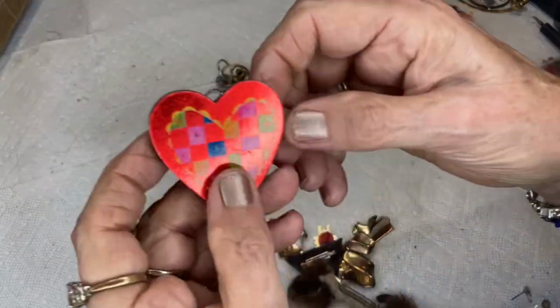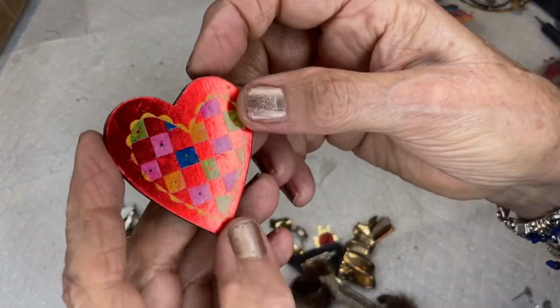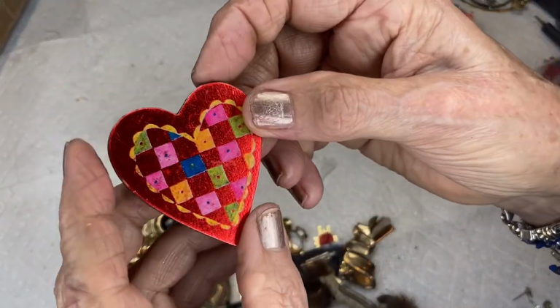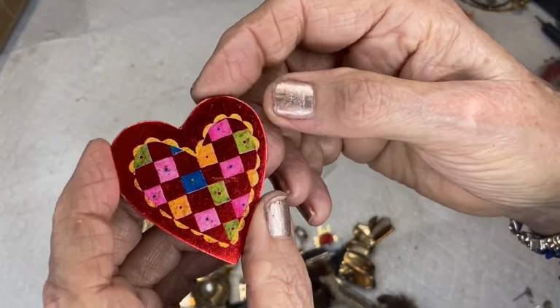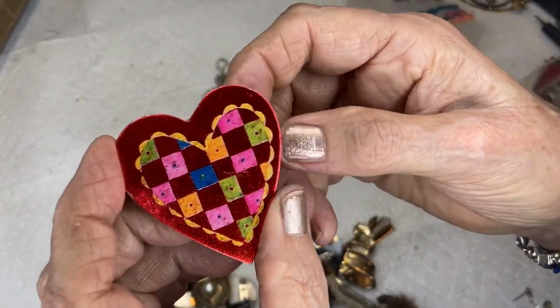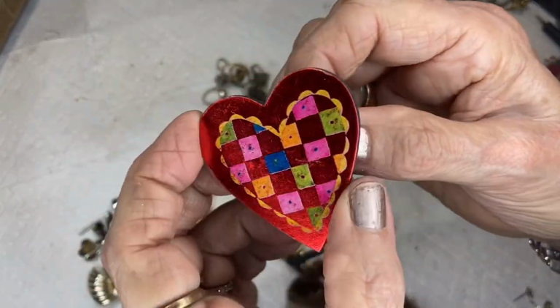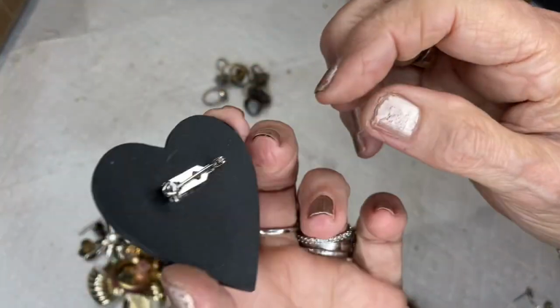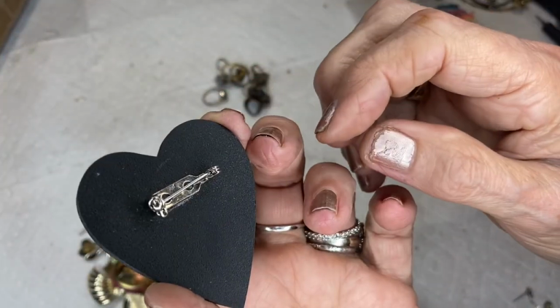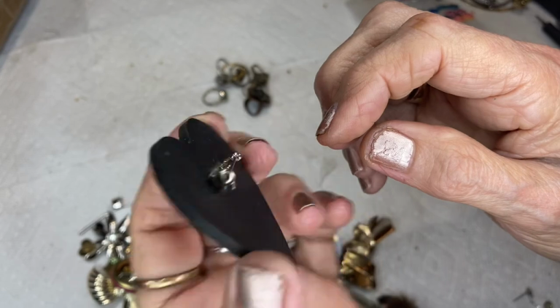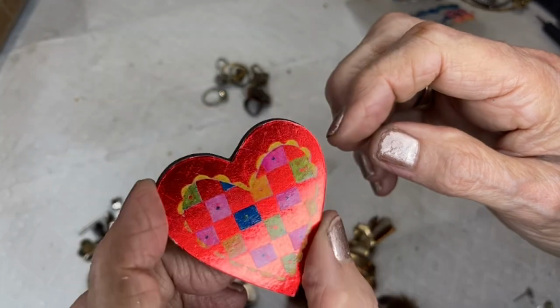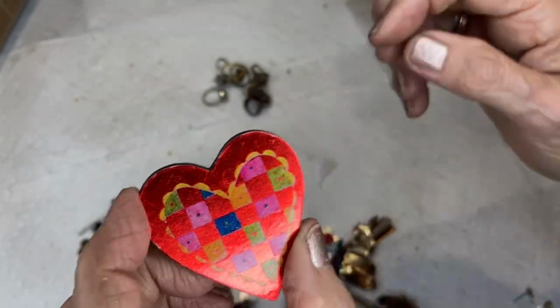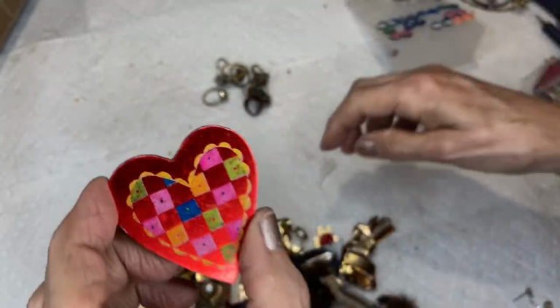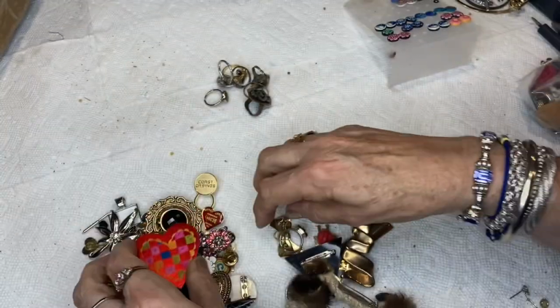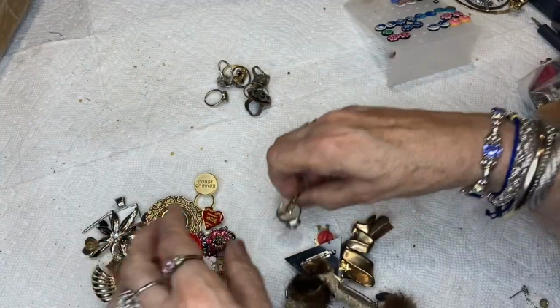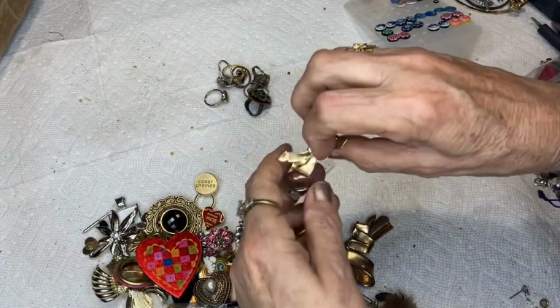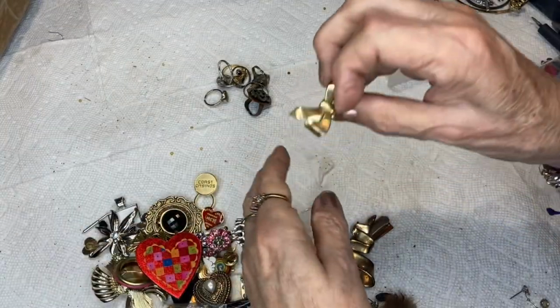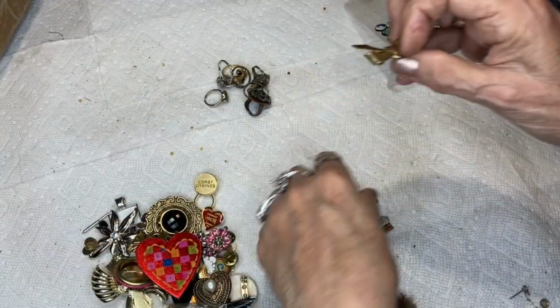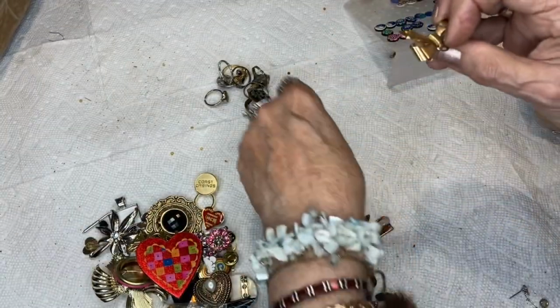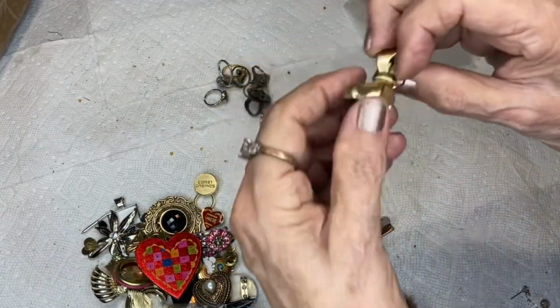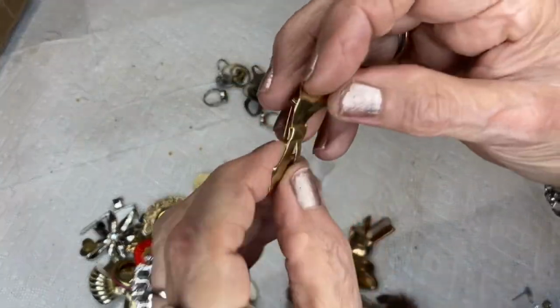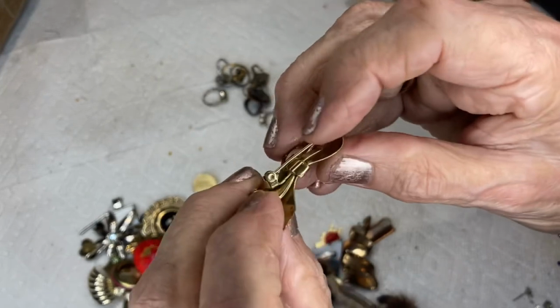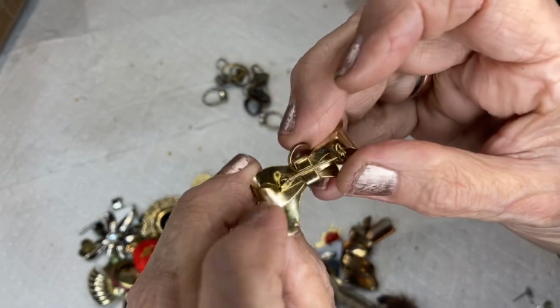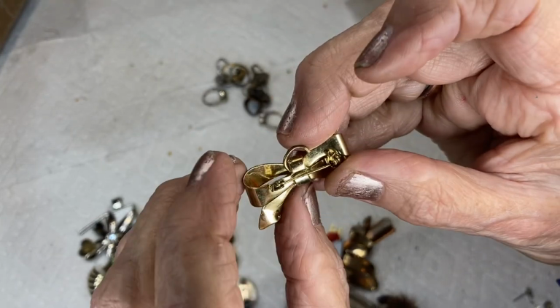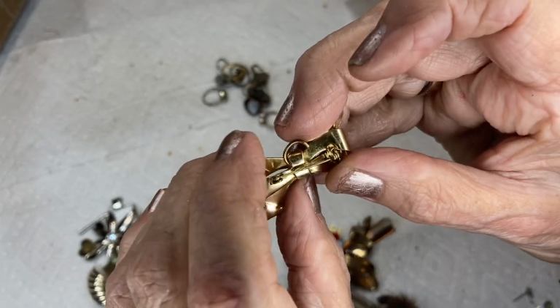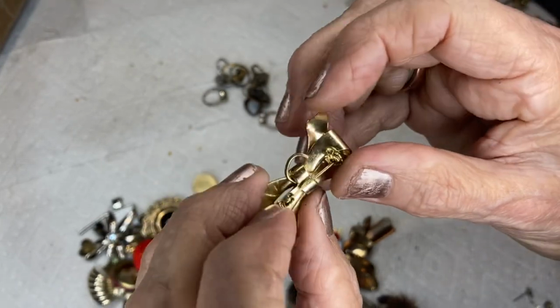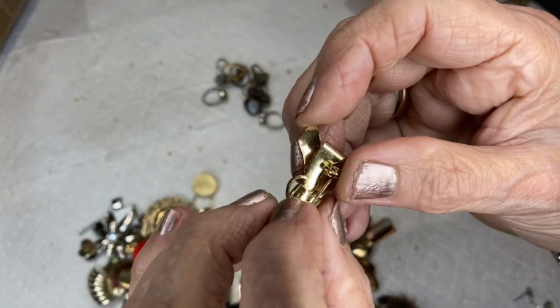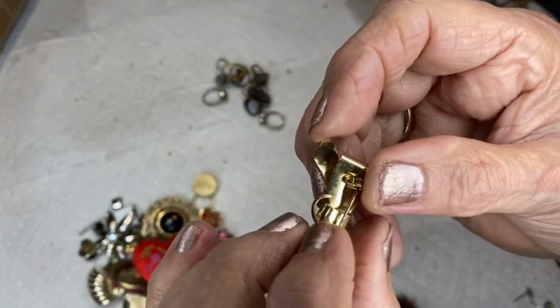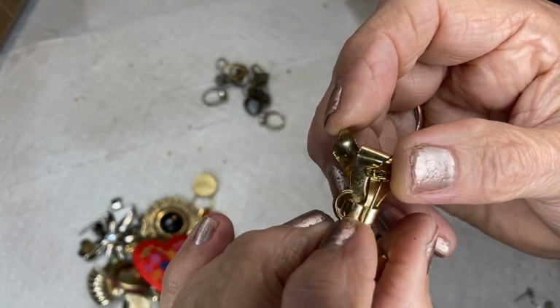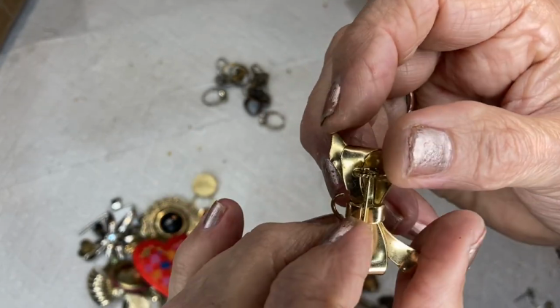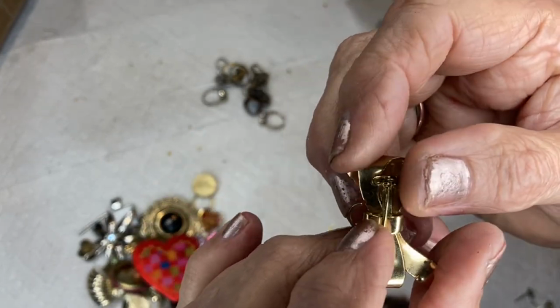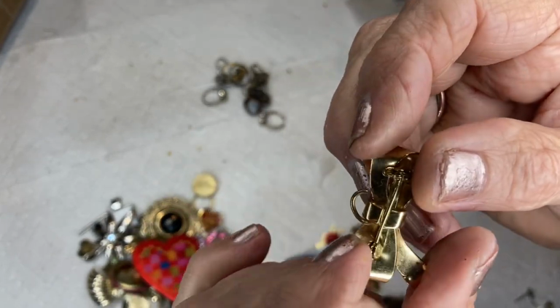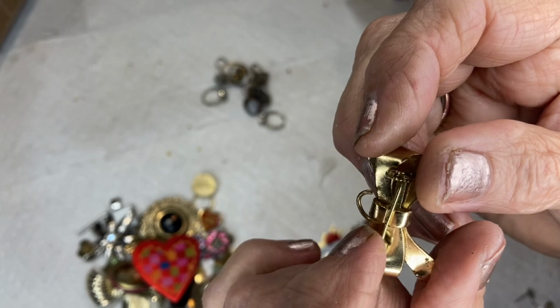This looks like a checkerboard with a pin — it's a heart. This is a bow pin, gold tone, and it looks like something was meant to dangle from it but it came loose.